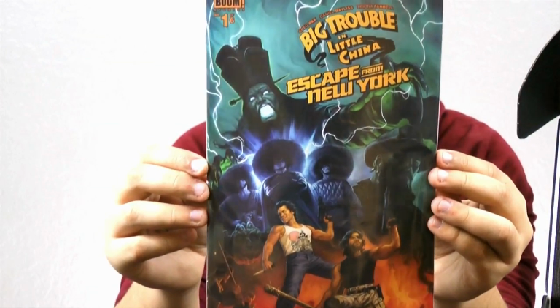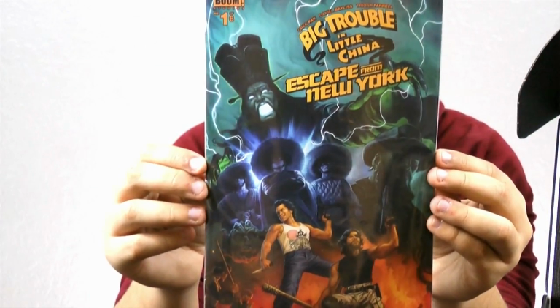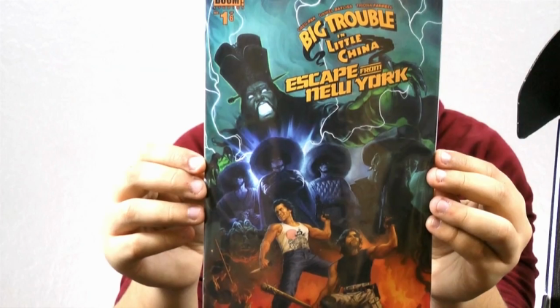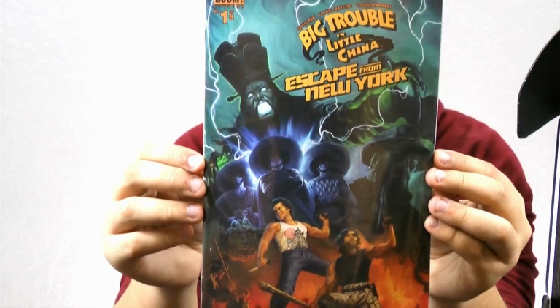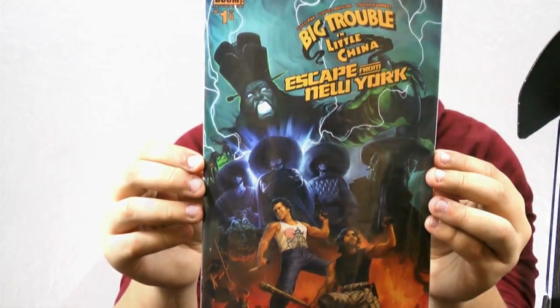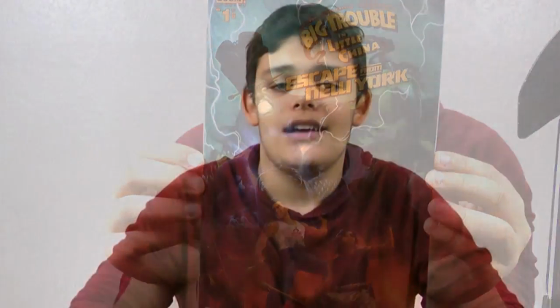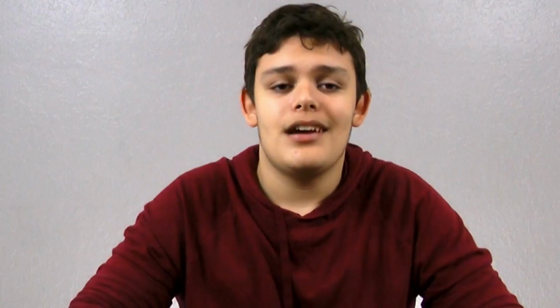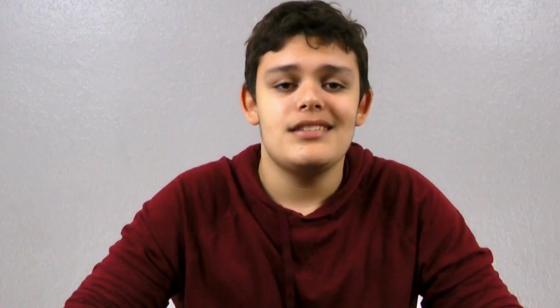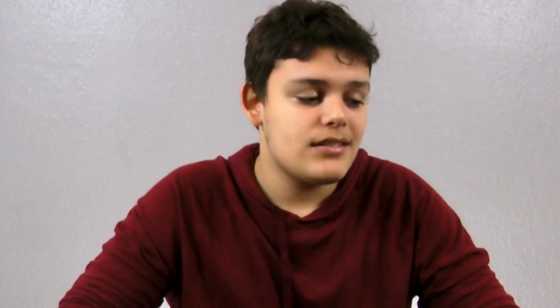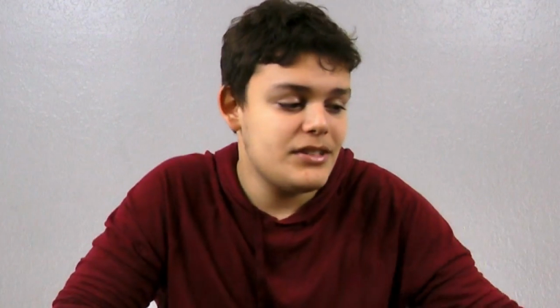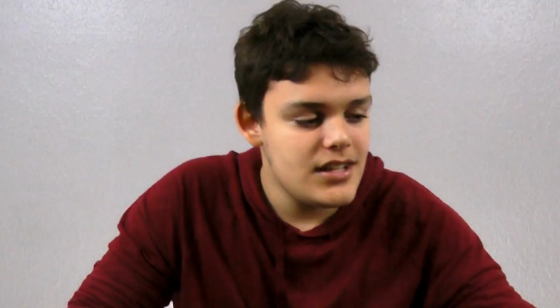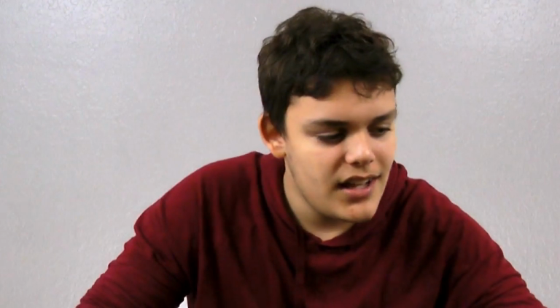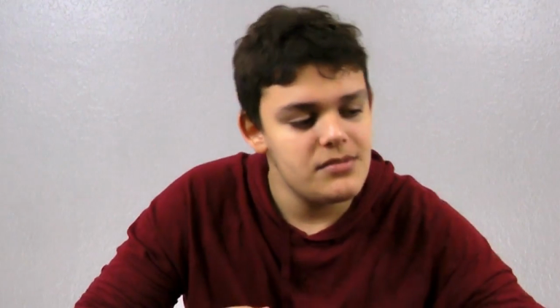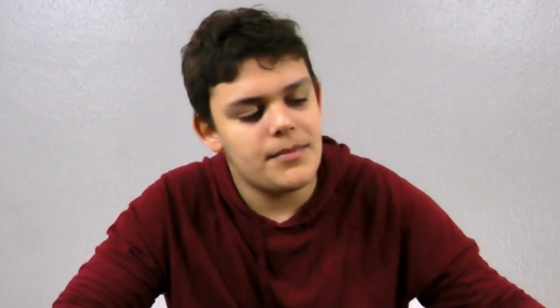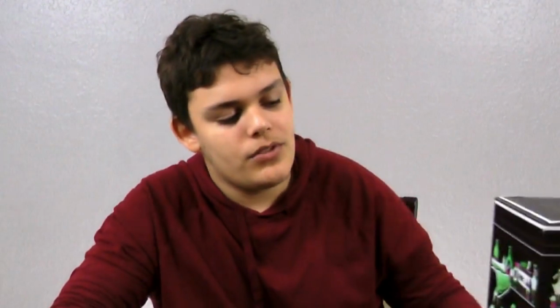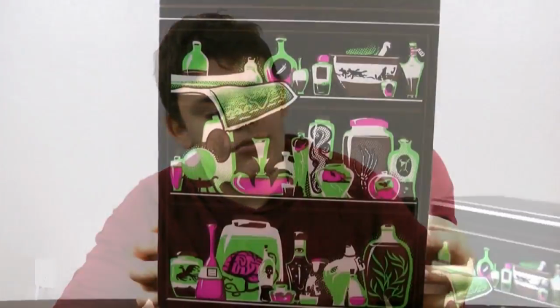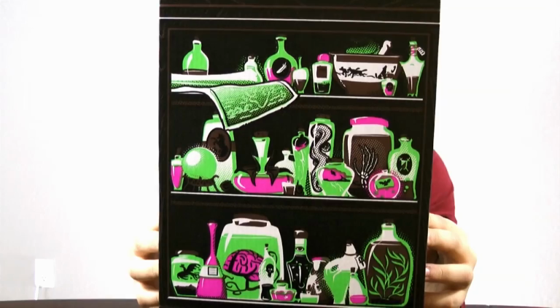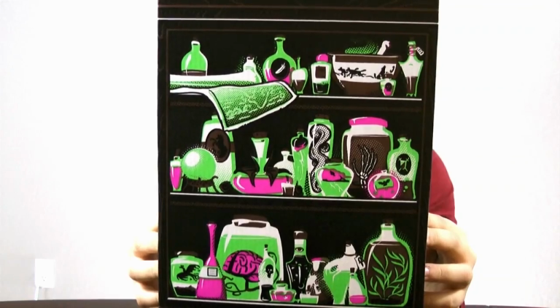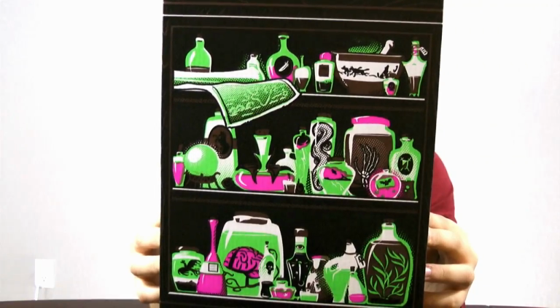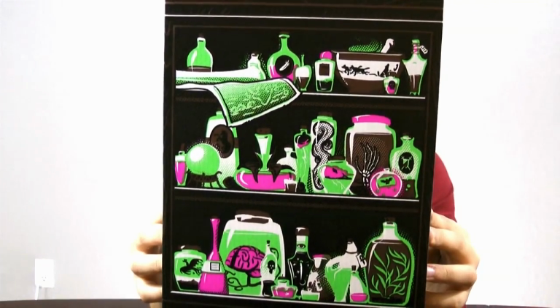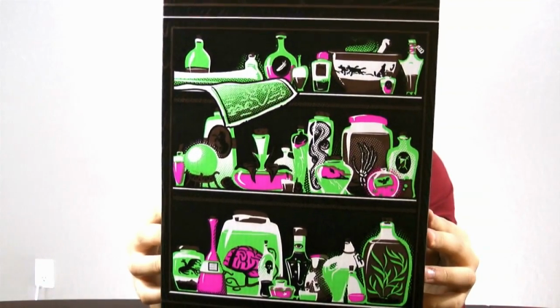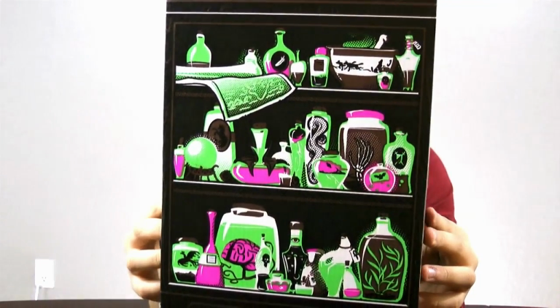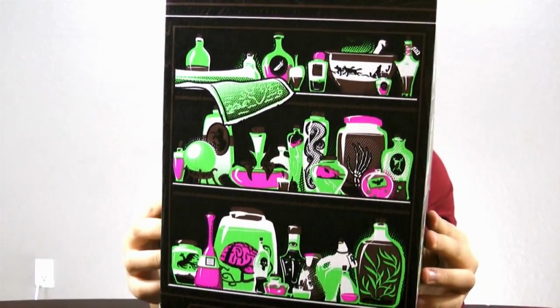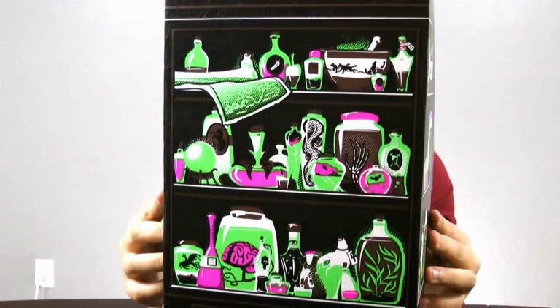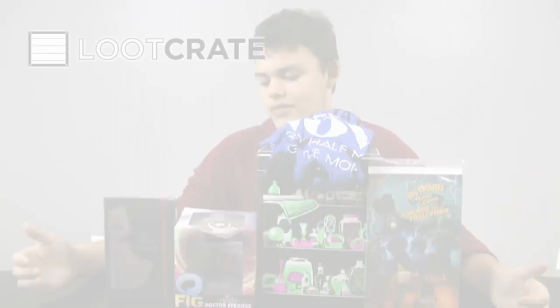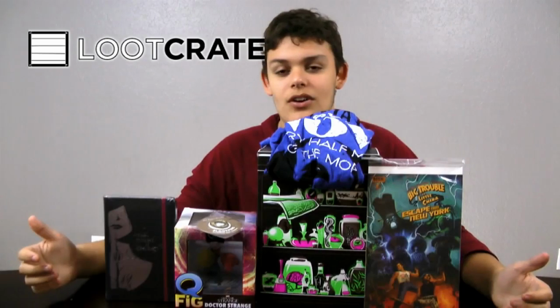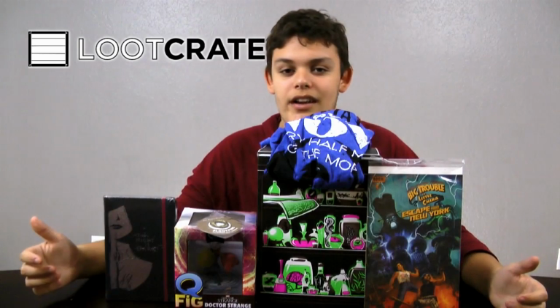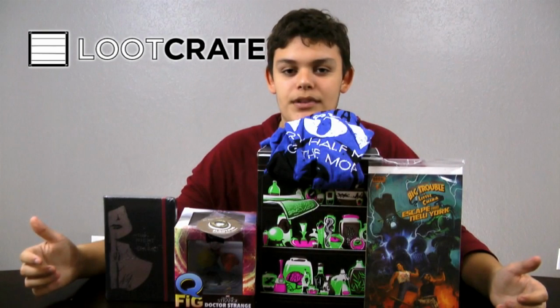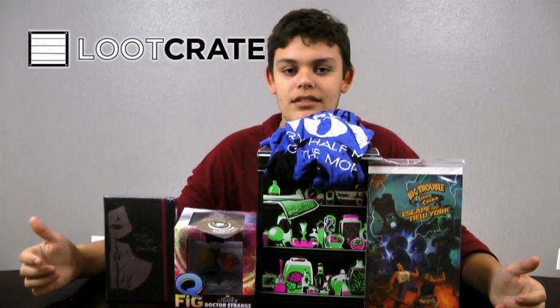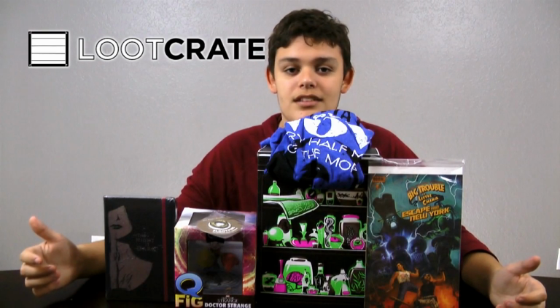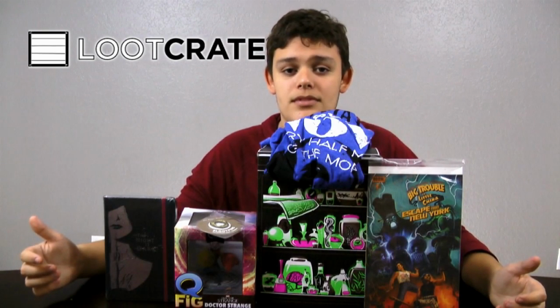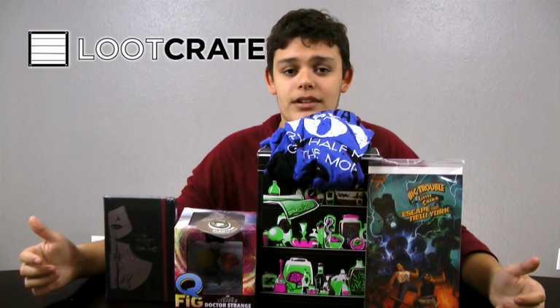And last but not least, the box can be turned inside out into something really cool — a magical shelf. And those are all the items we got in this loot crate.